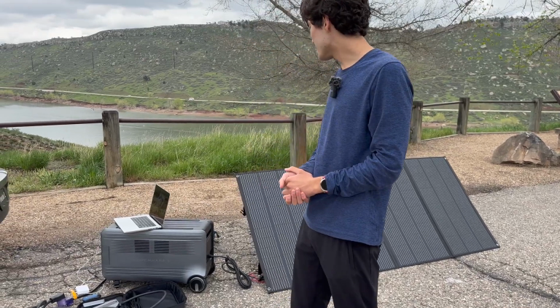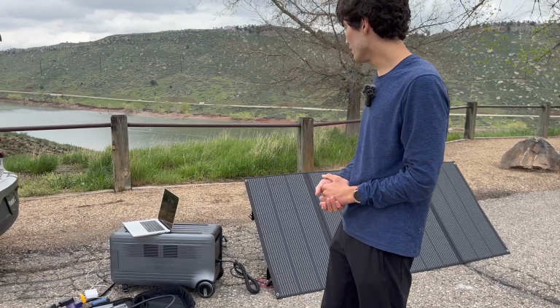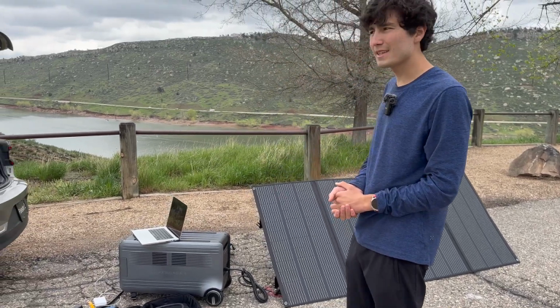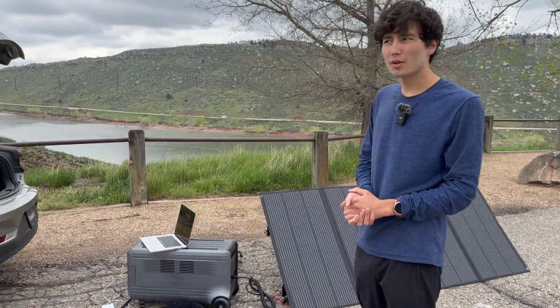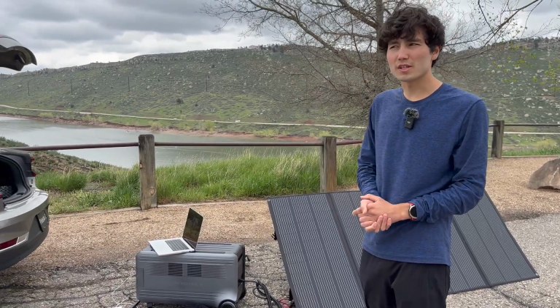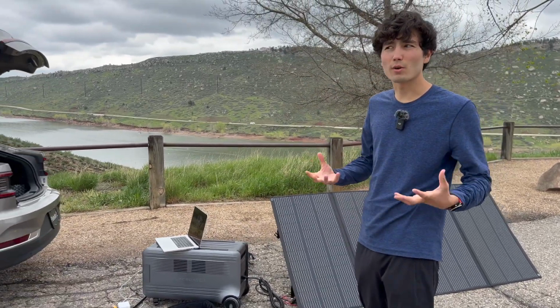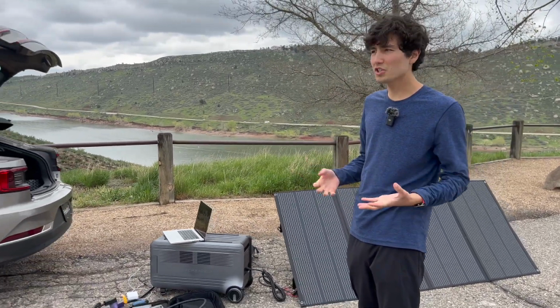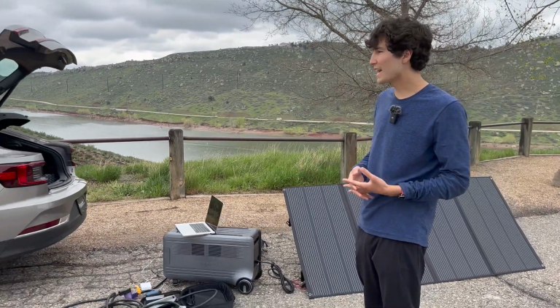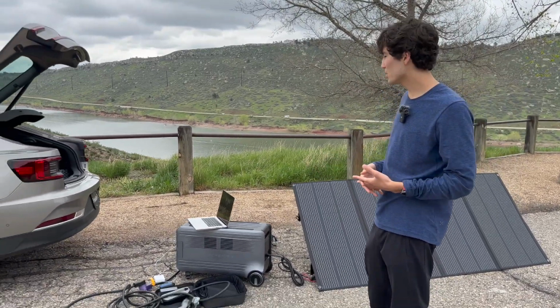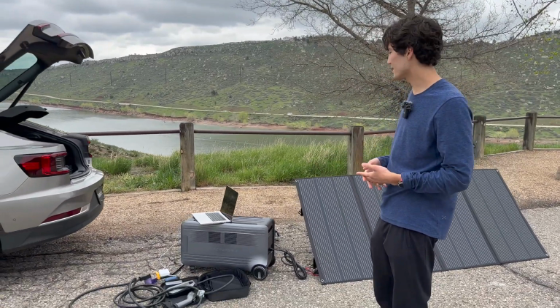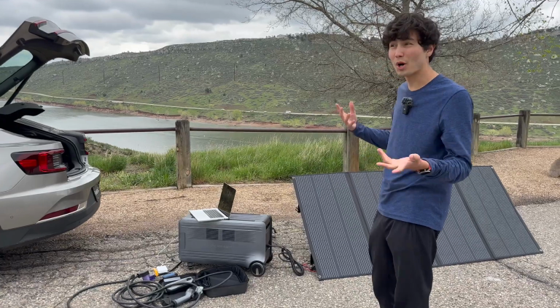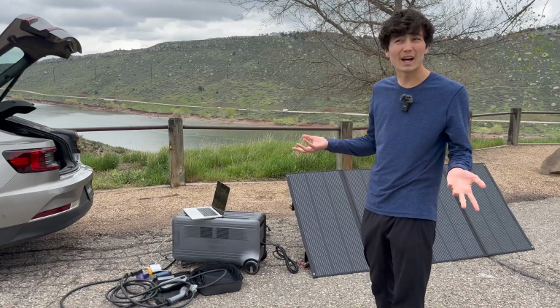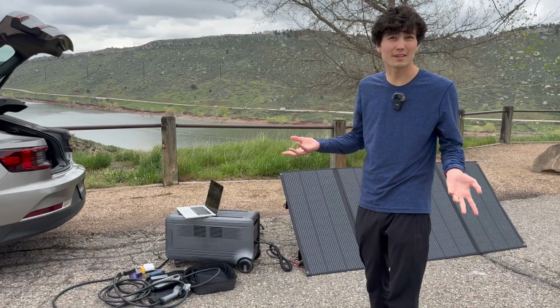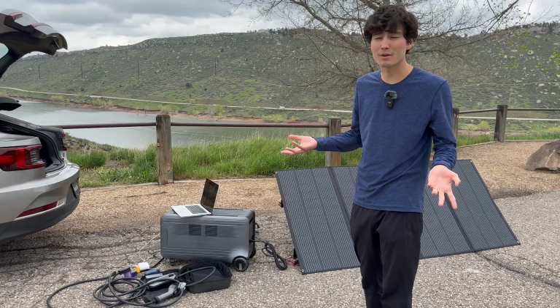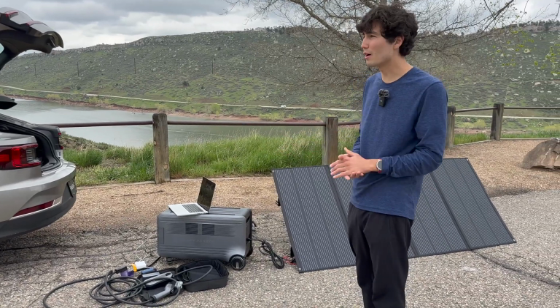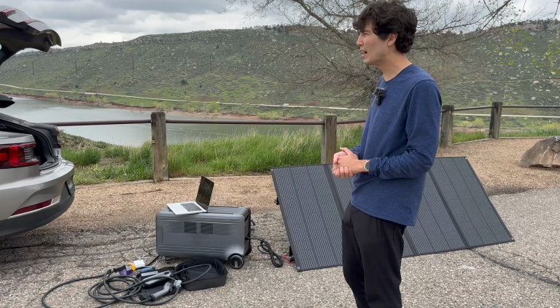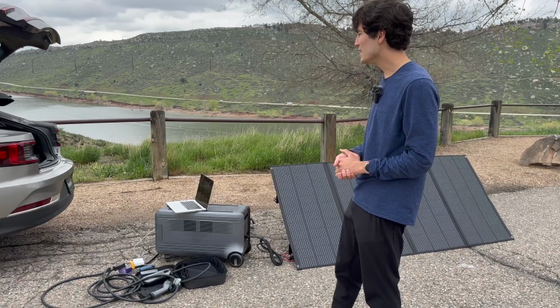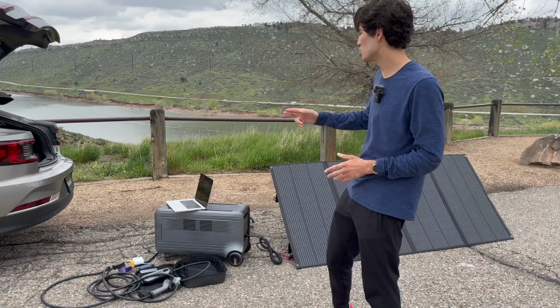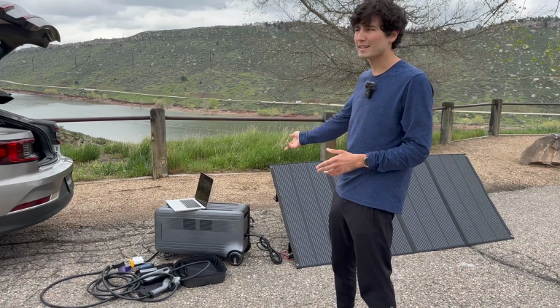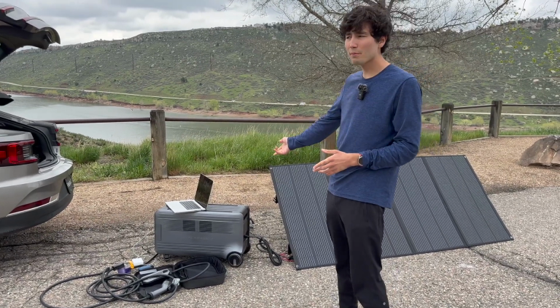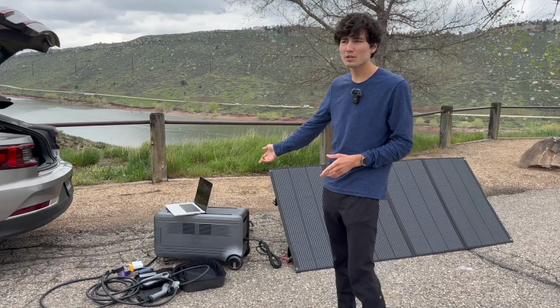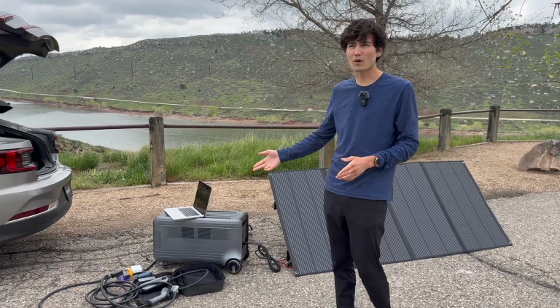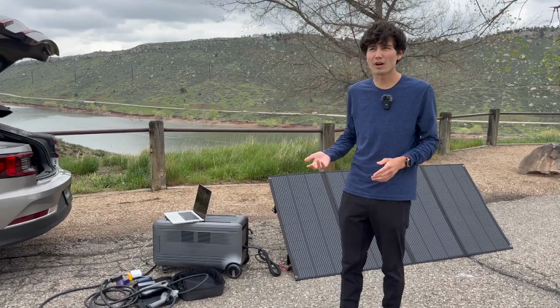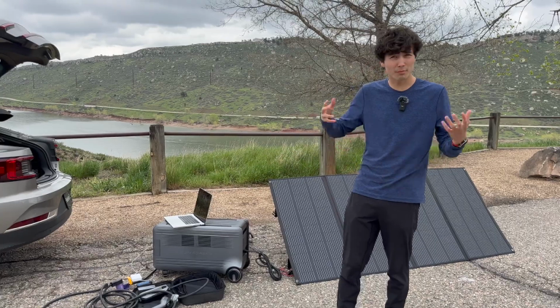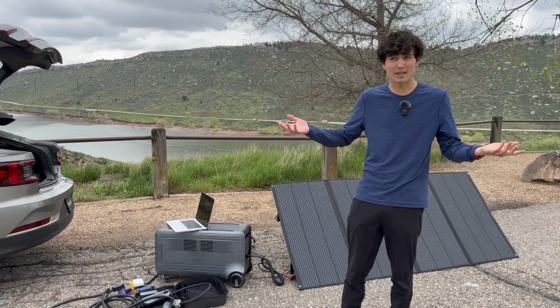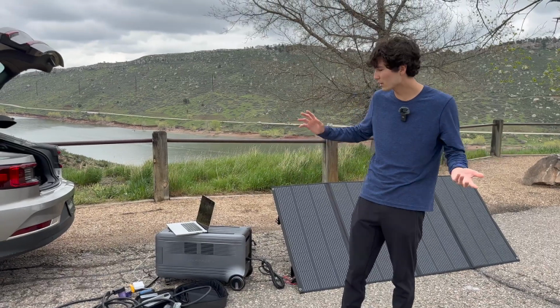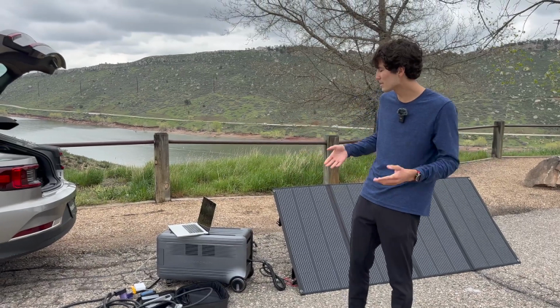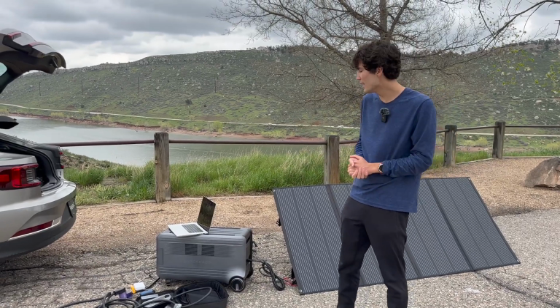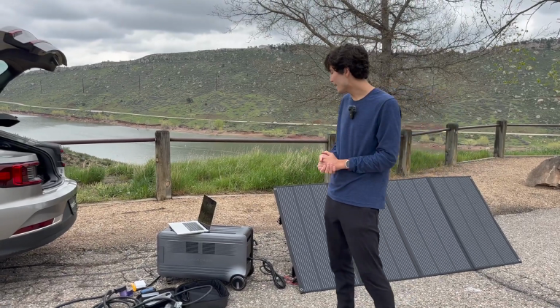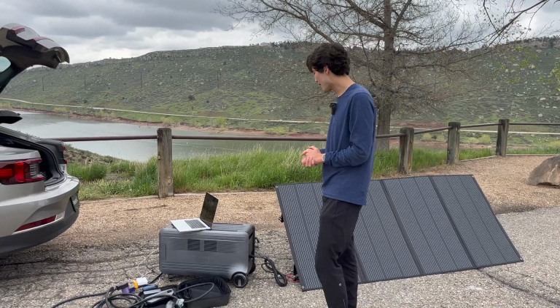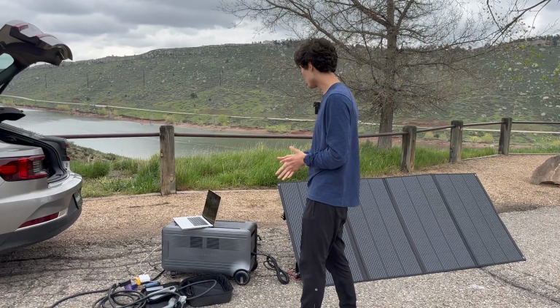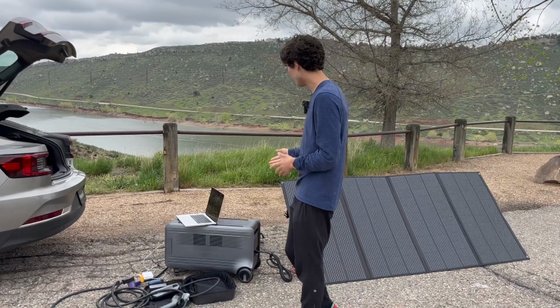It's honestly more than just a store of energy — it's almost like a smart appliance you can bring off the grid. Zendure makes an app you can use for a lot of their products, including this one, and you can actually control it remotely.